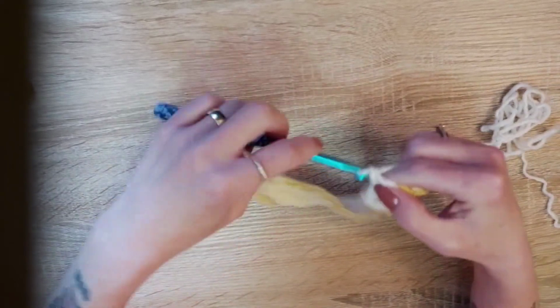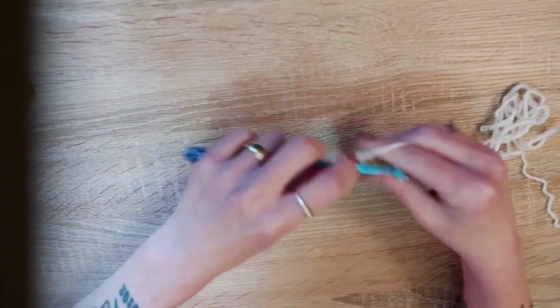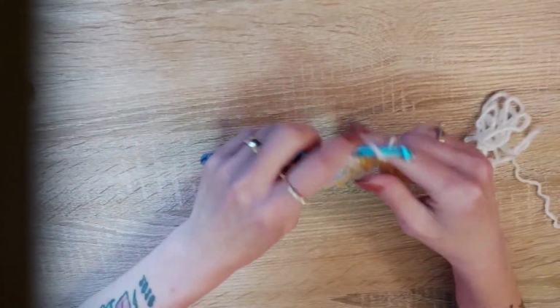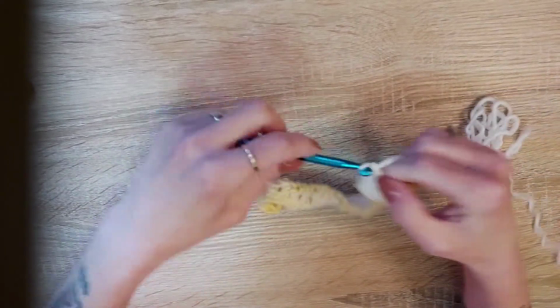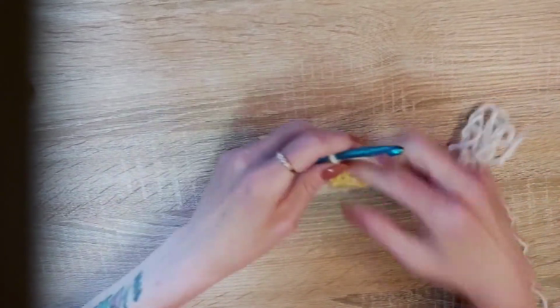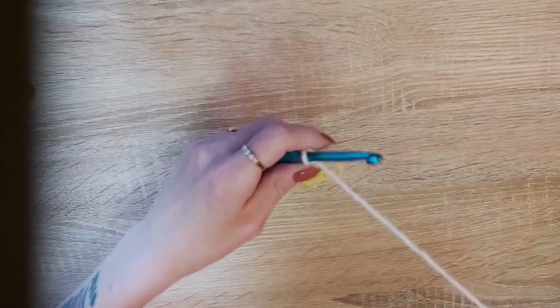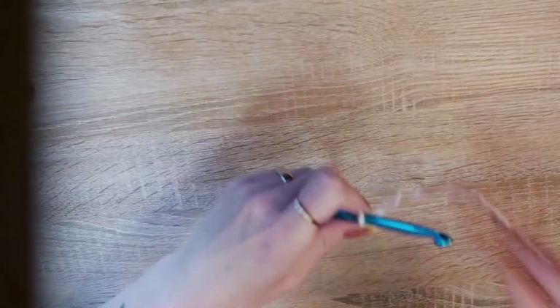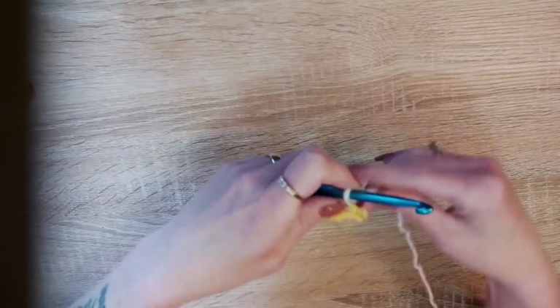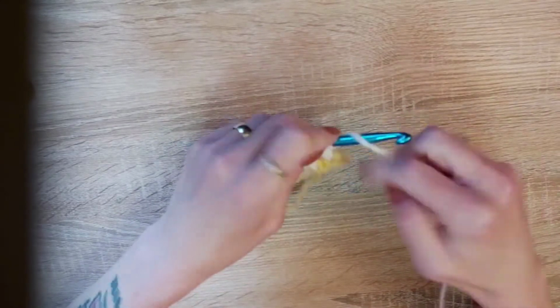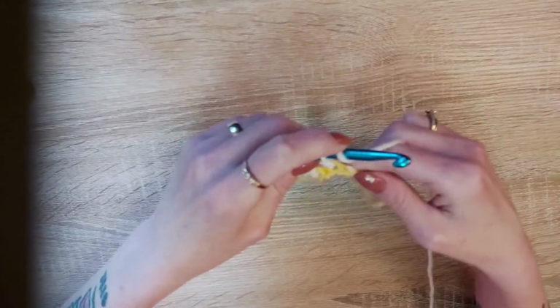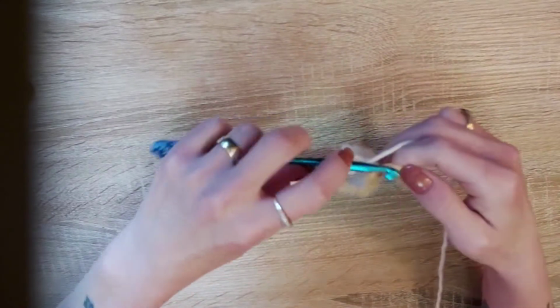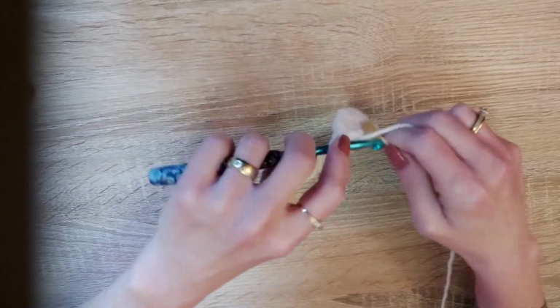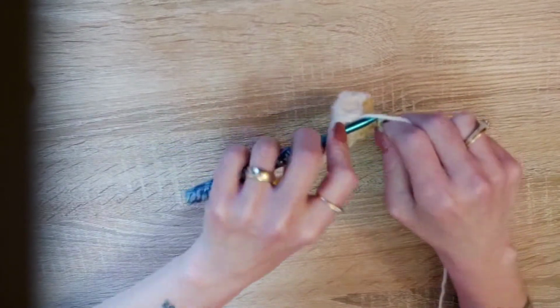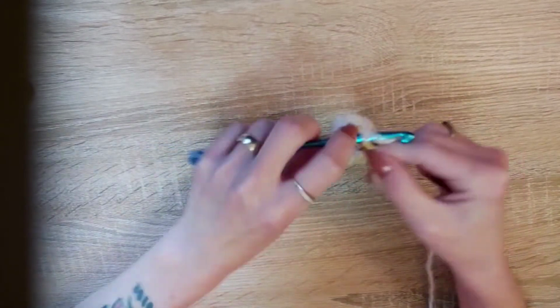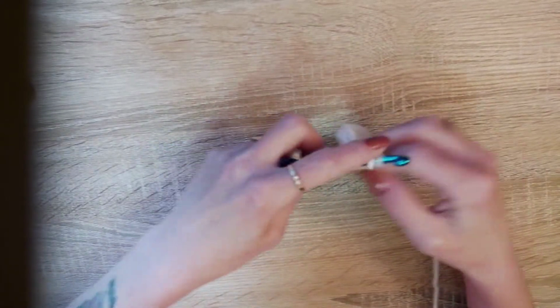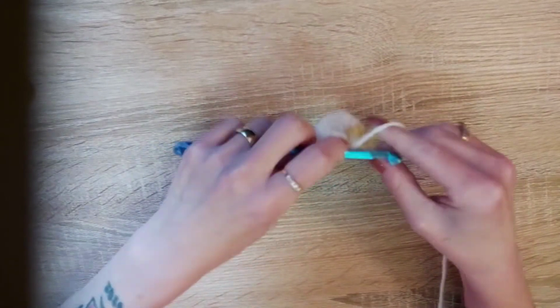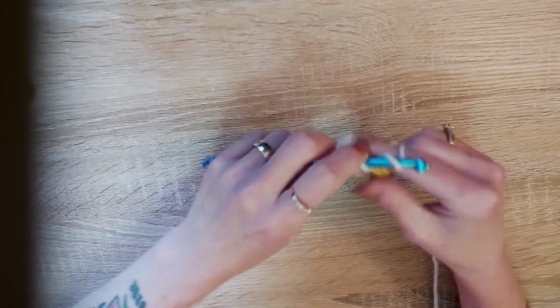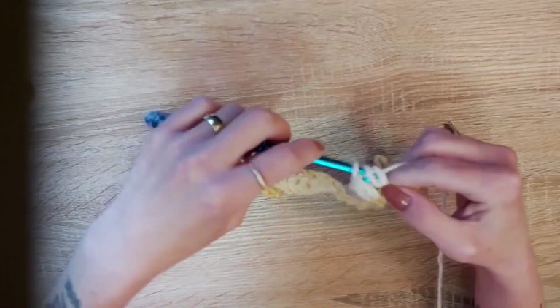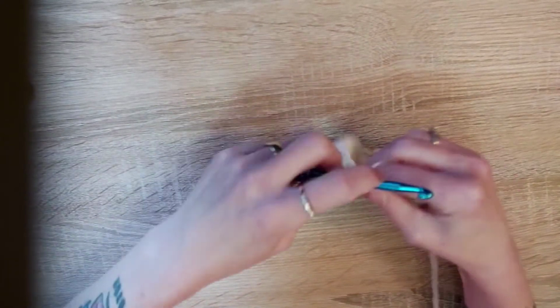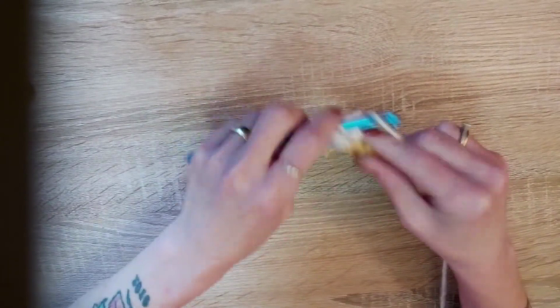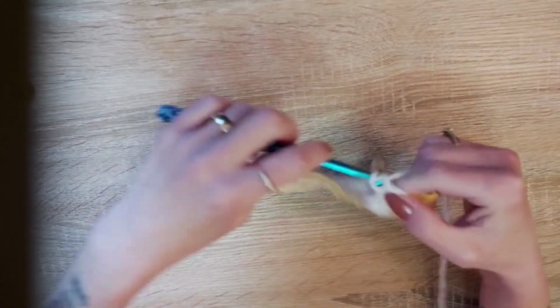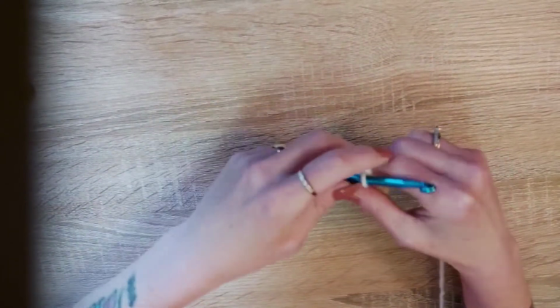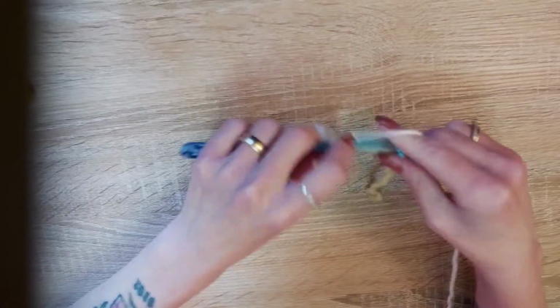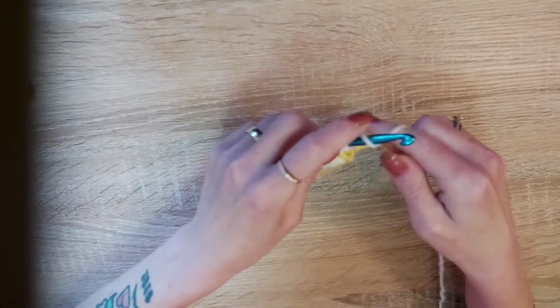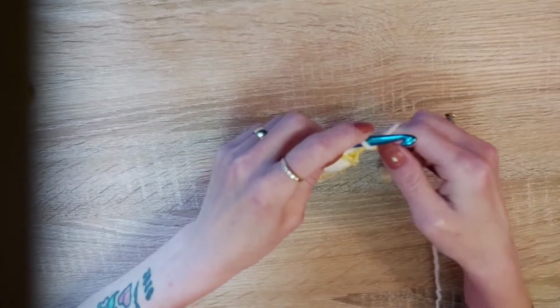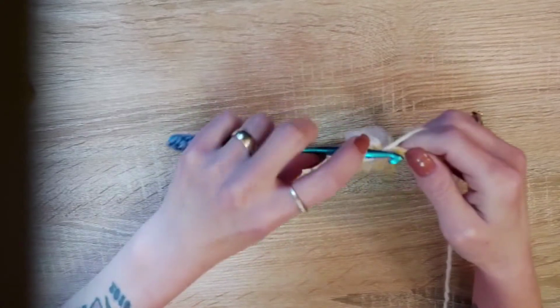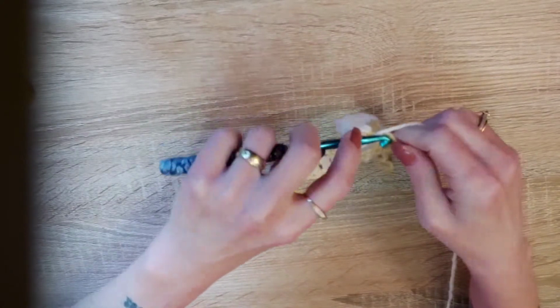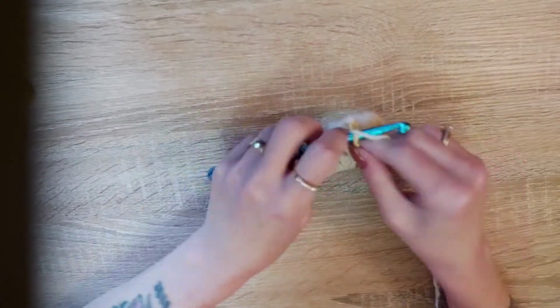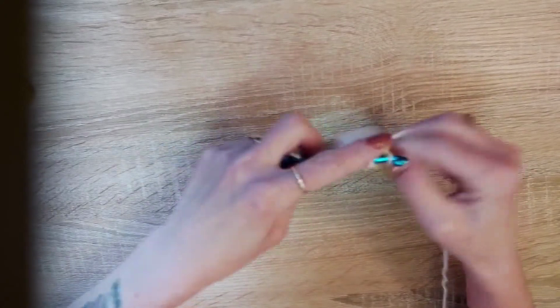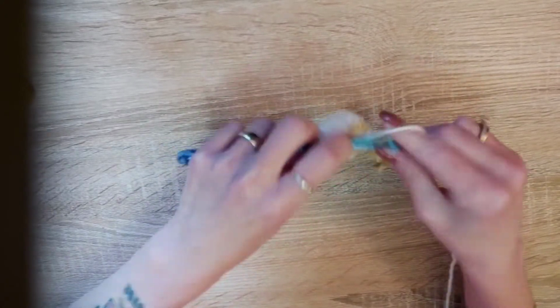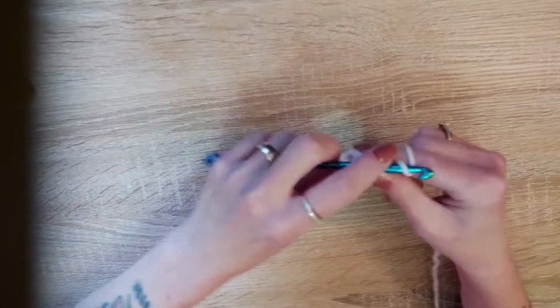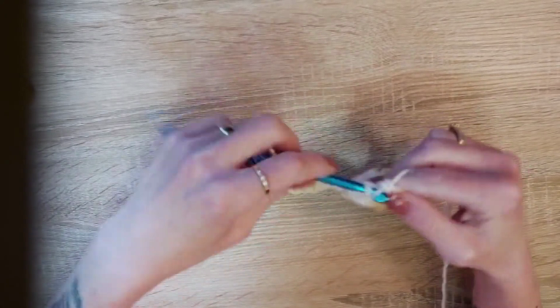All right, so we're almost at the end here. When we get there we've got one left and we're going to do a double crochet.